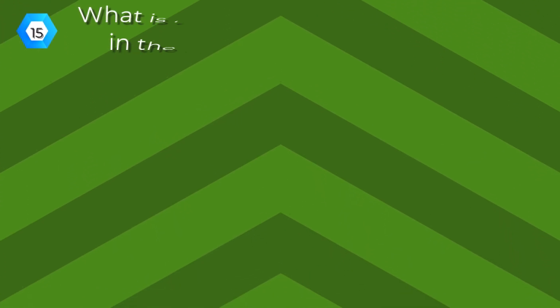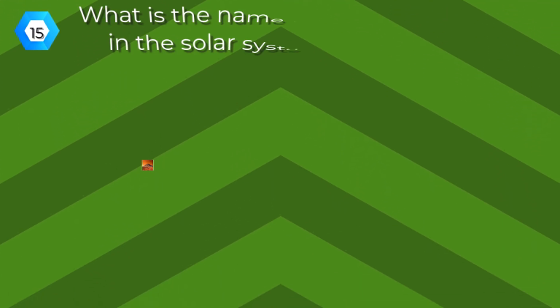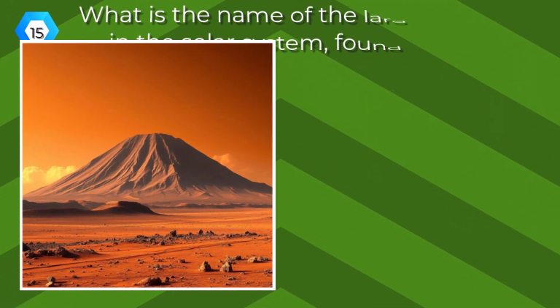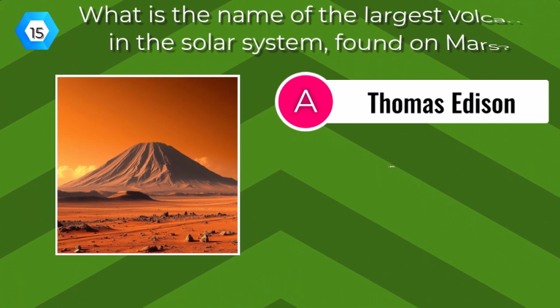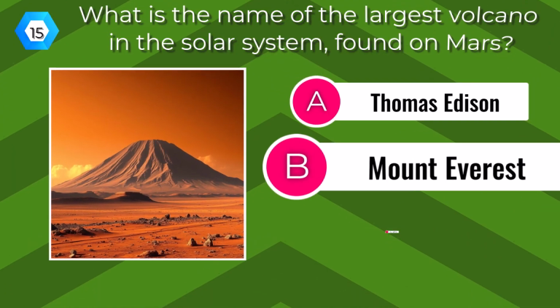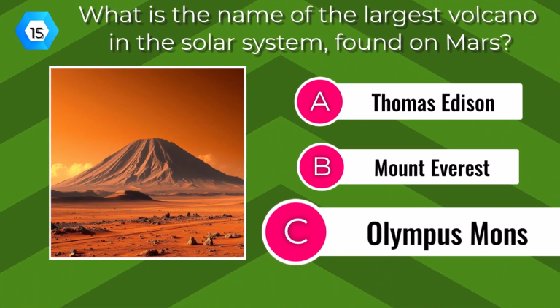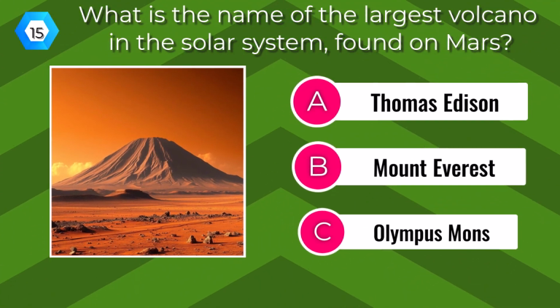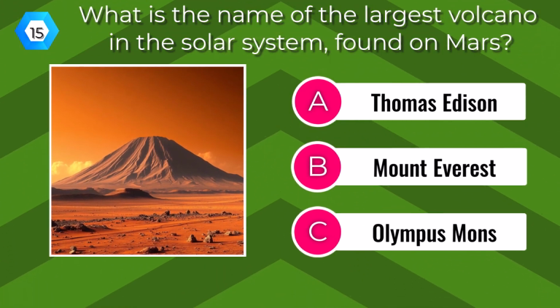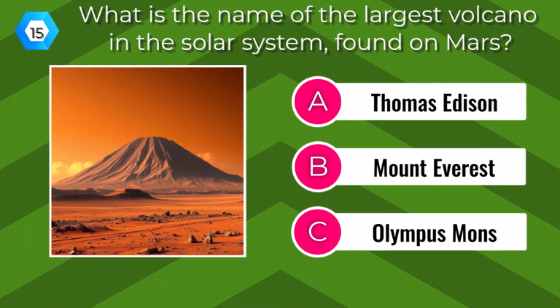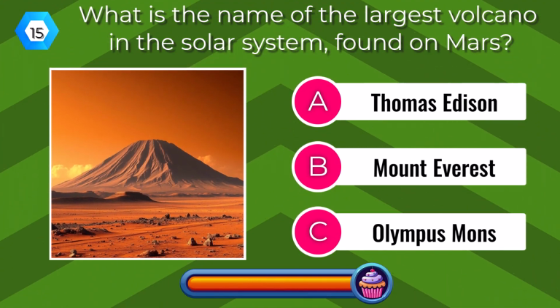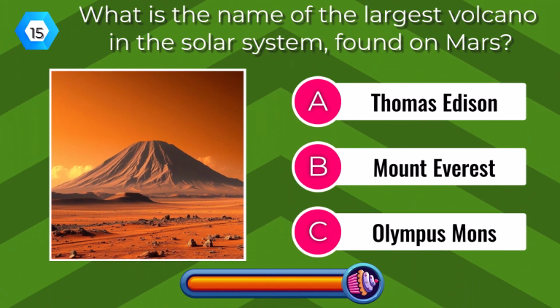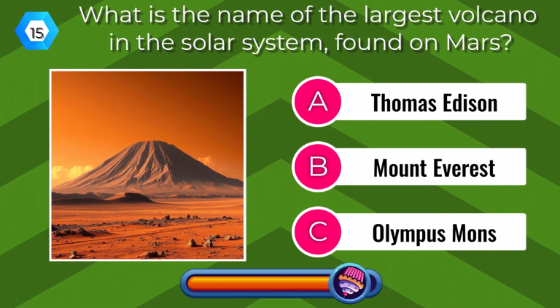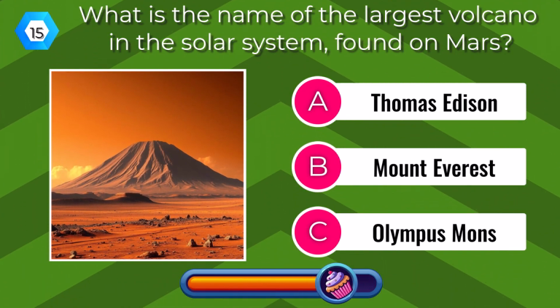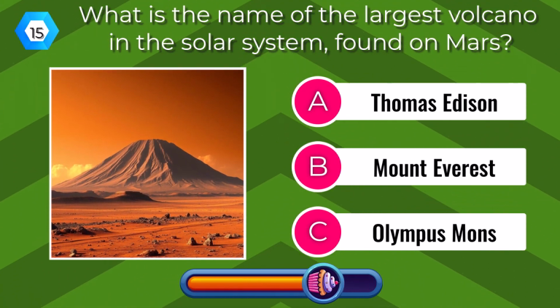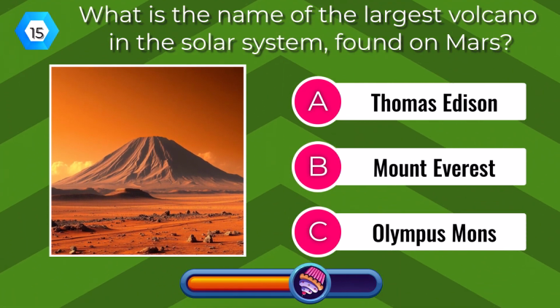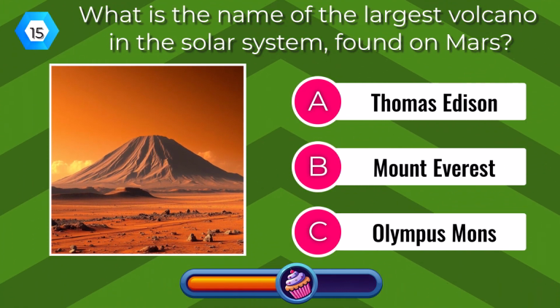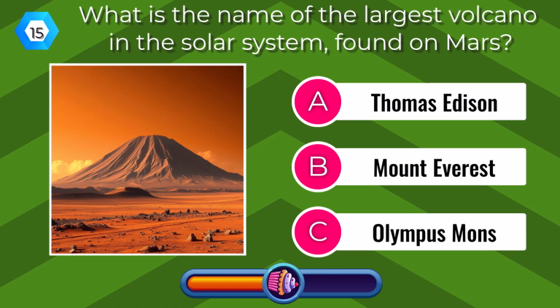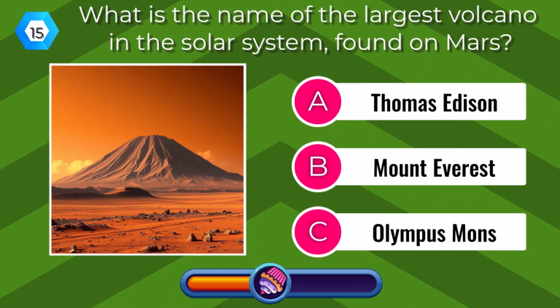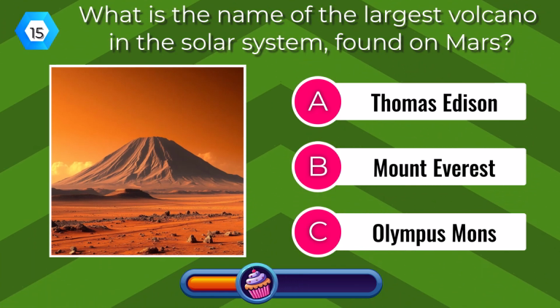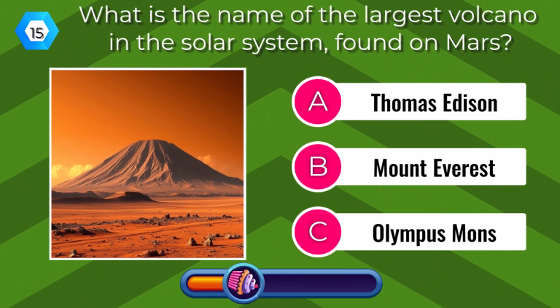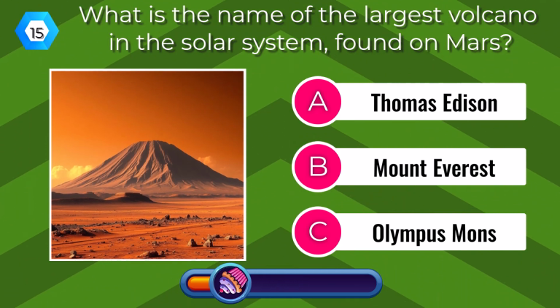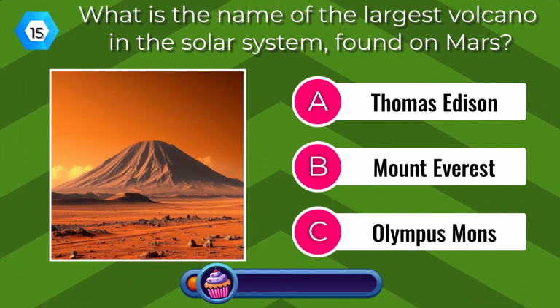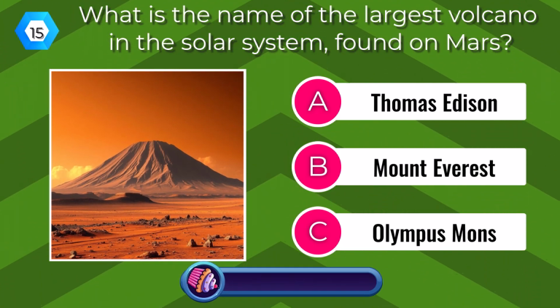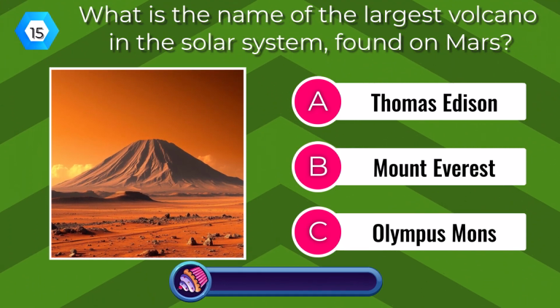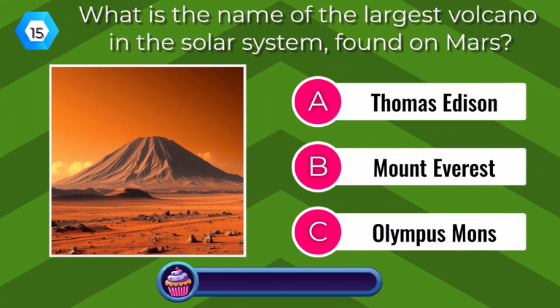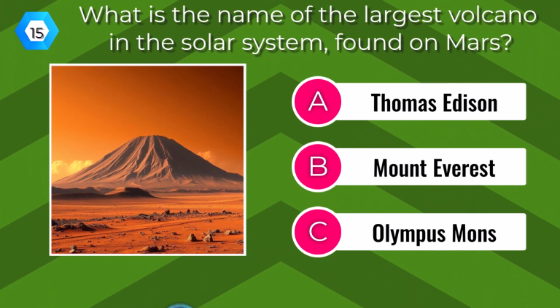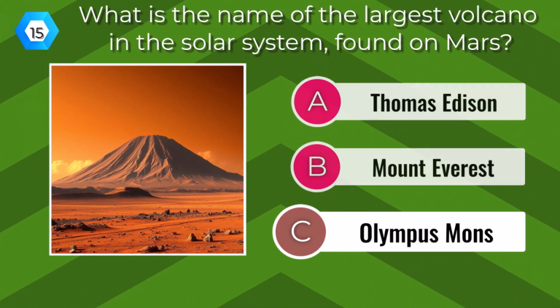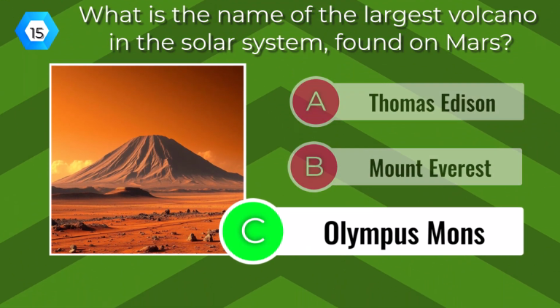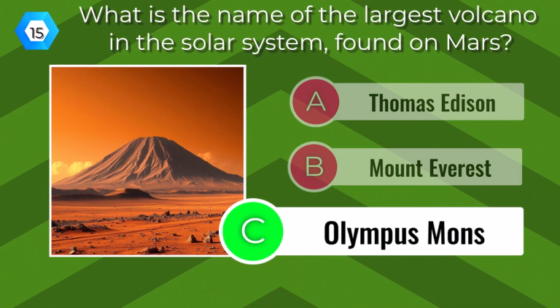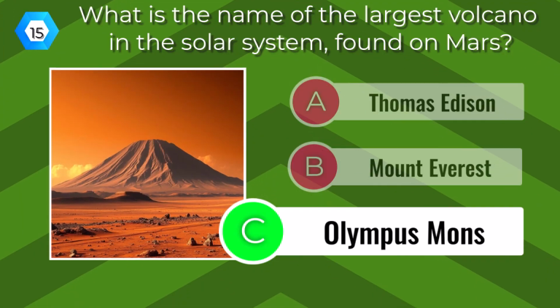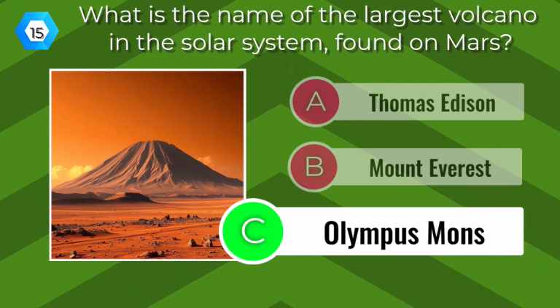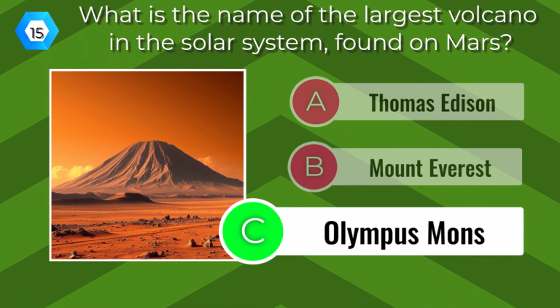What is the name of the largest volcano in the solar system, found on Mars? Olympus Mons.